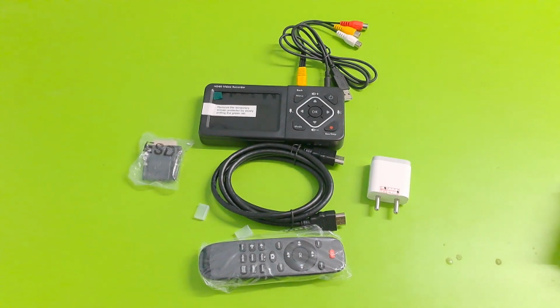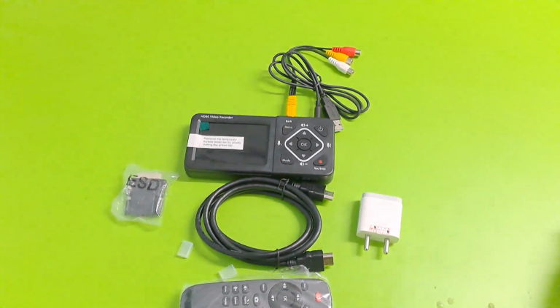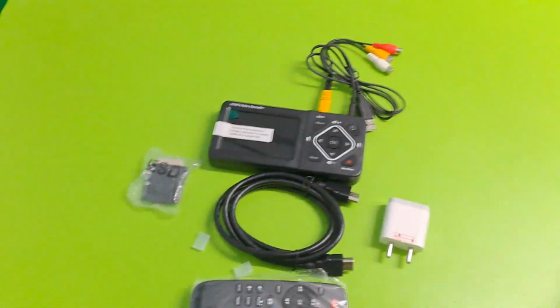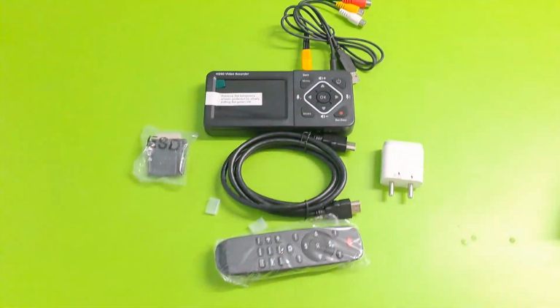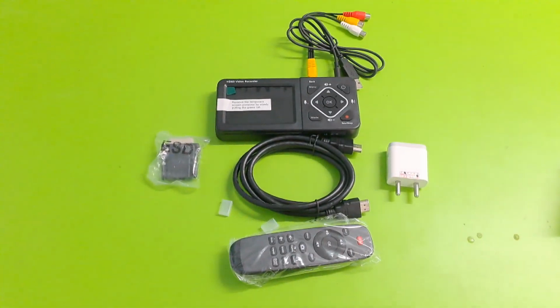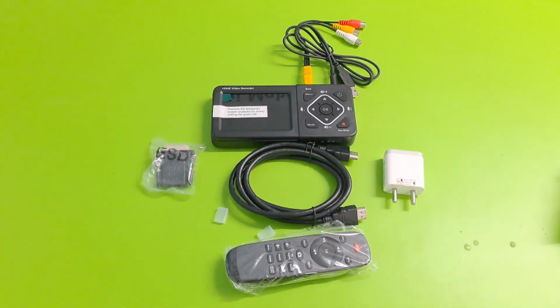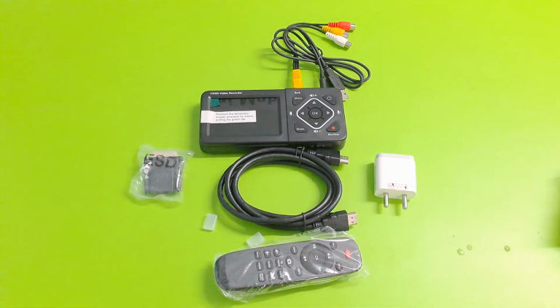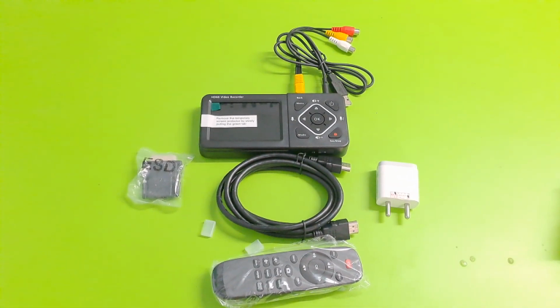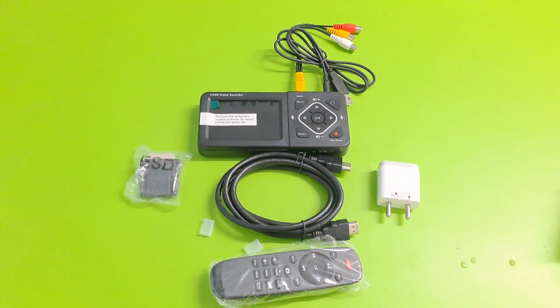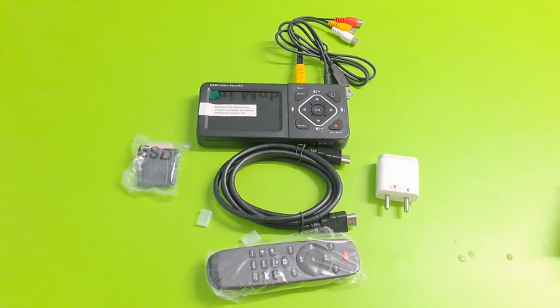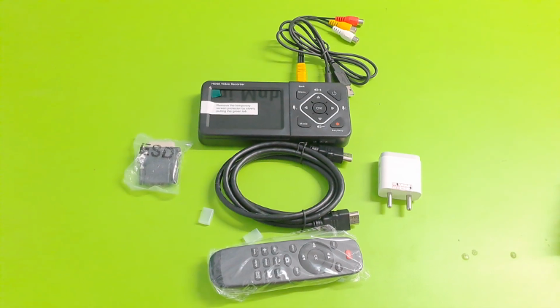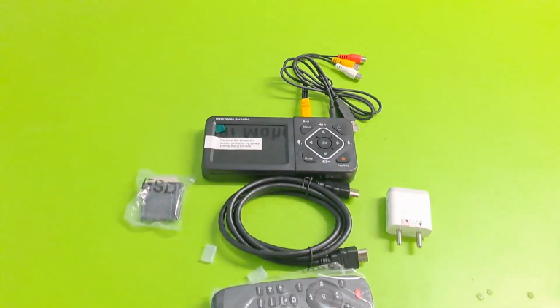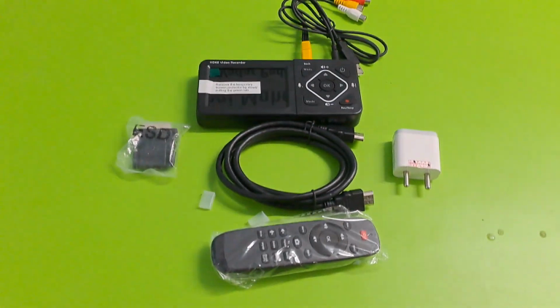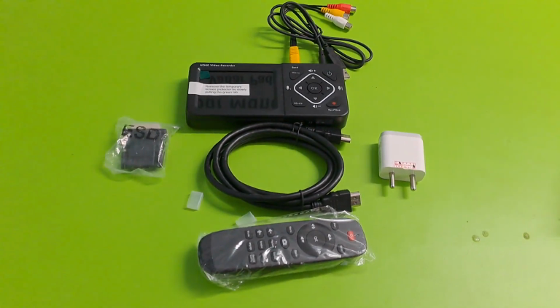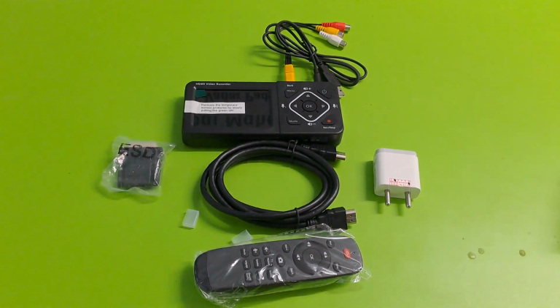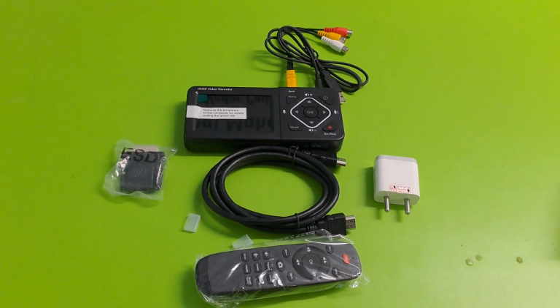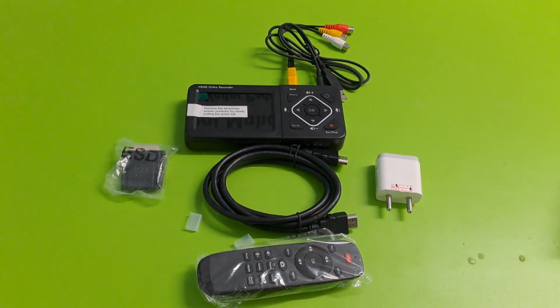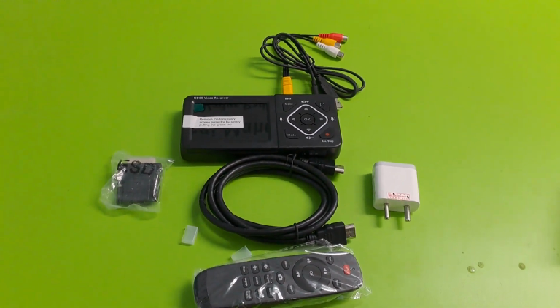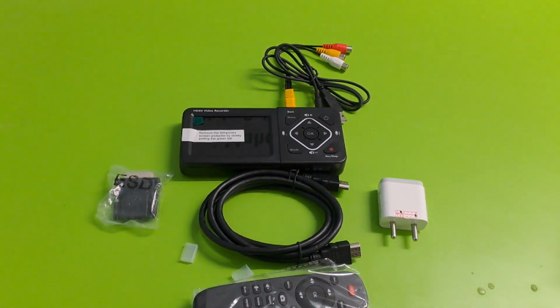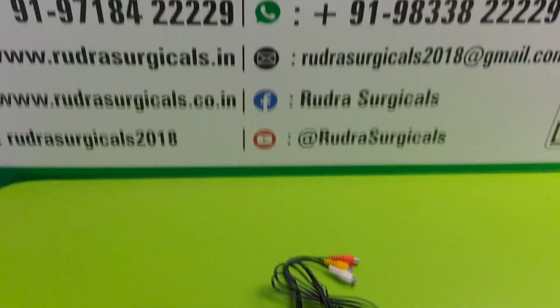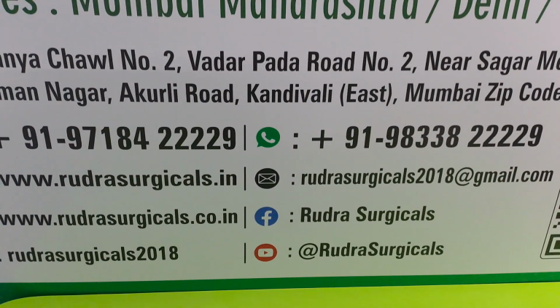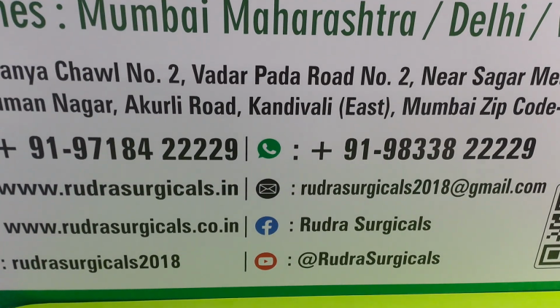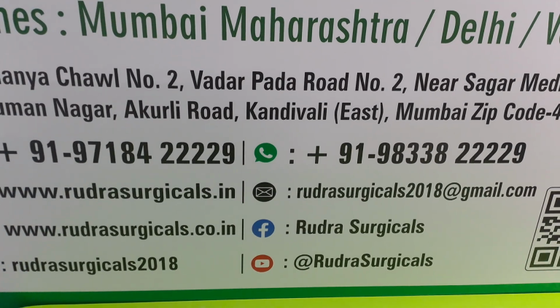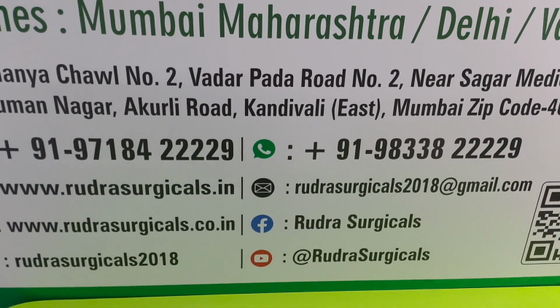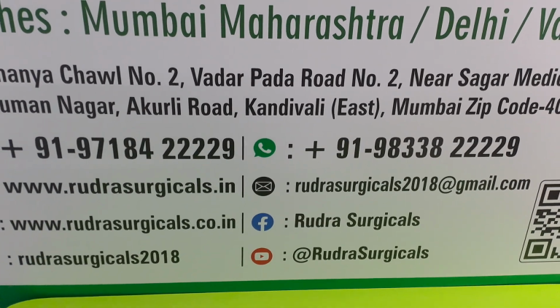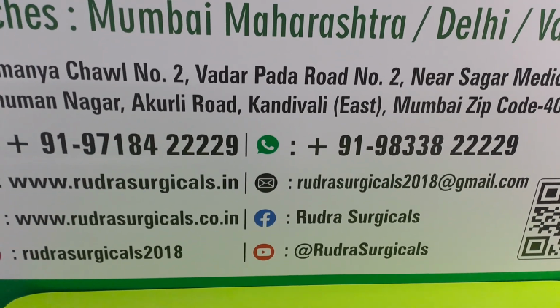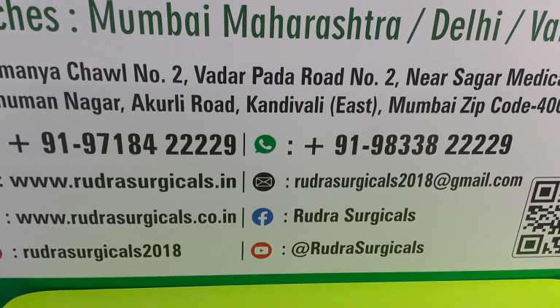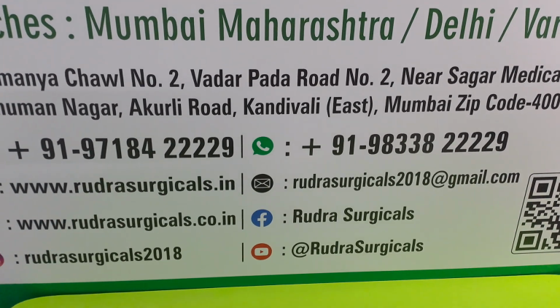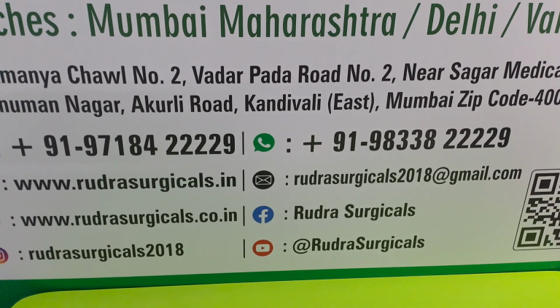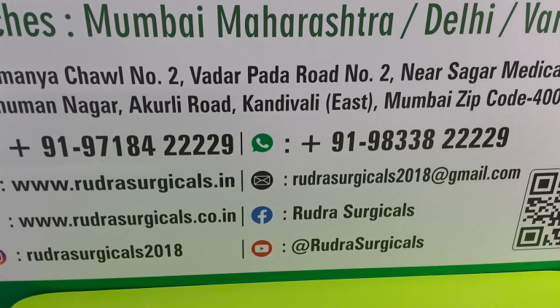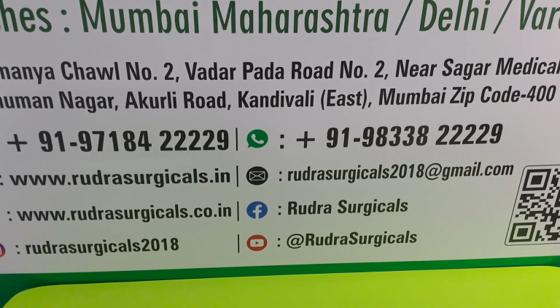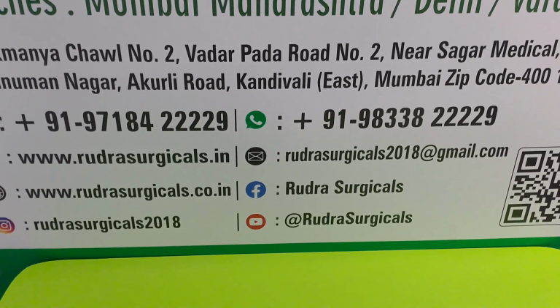This is the full set — HD video recorder. If you are interested, please contact me. The number is shown here and also in the description. Thank you.